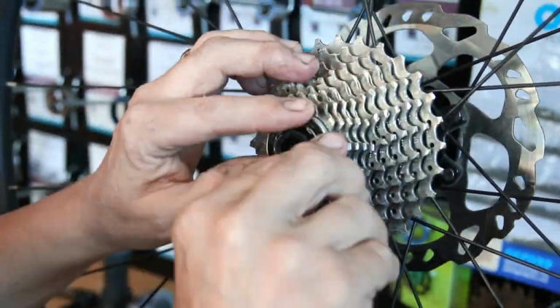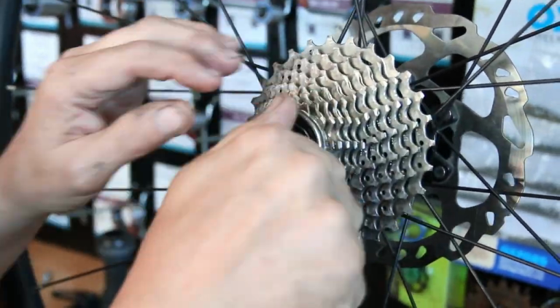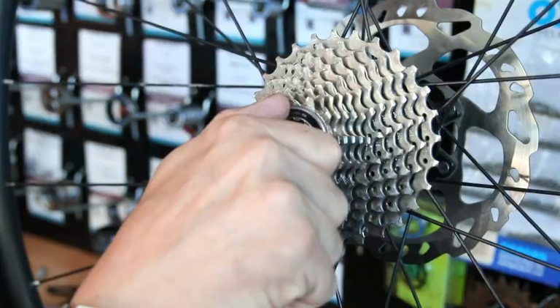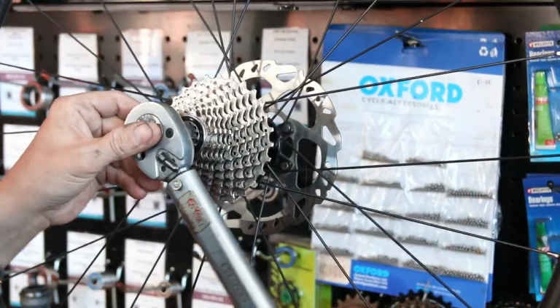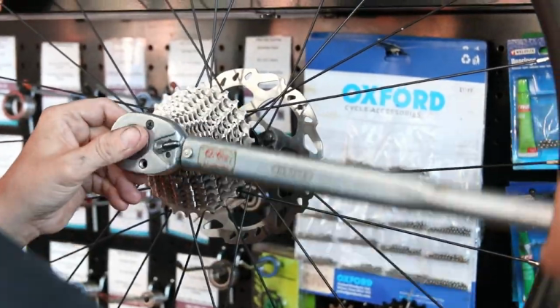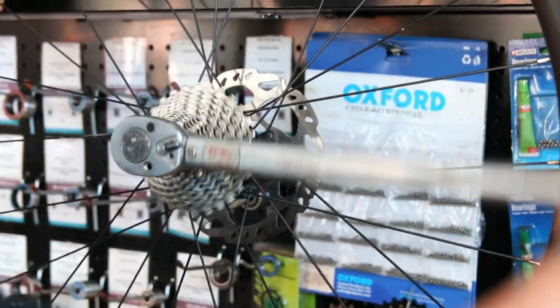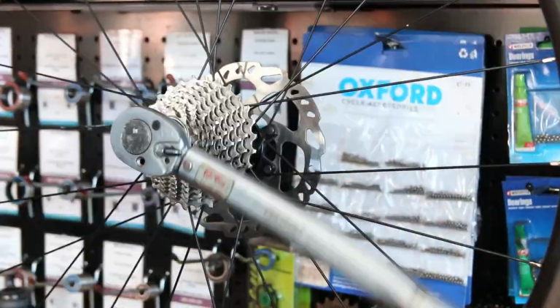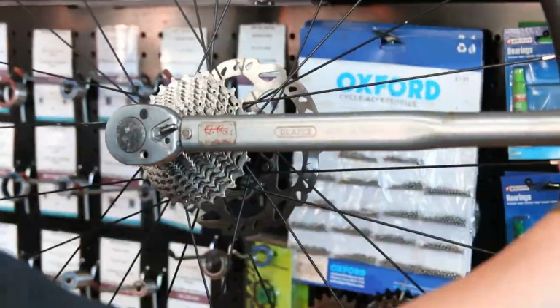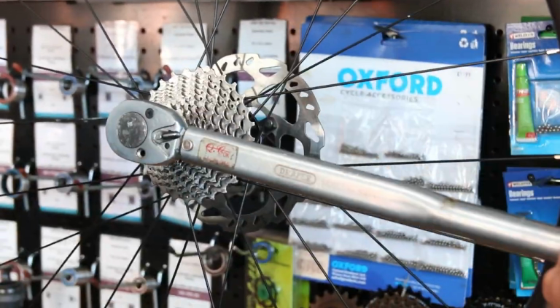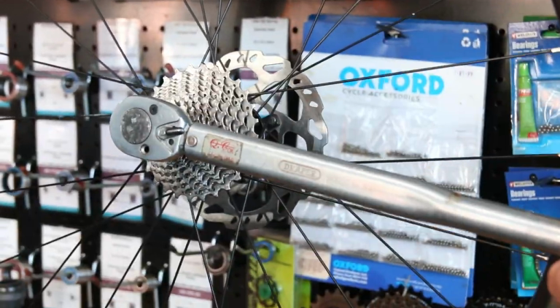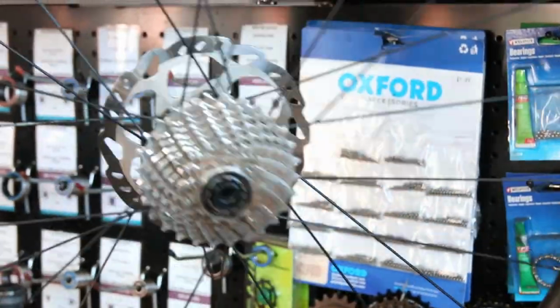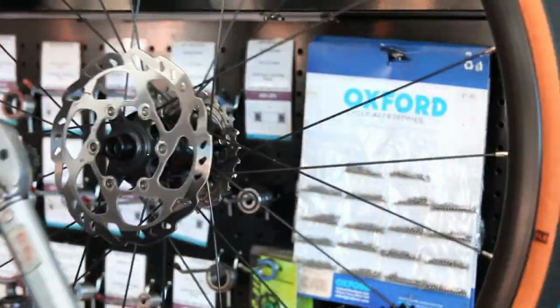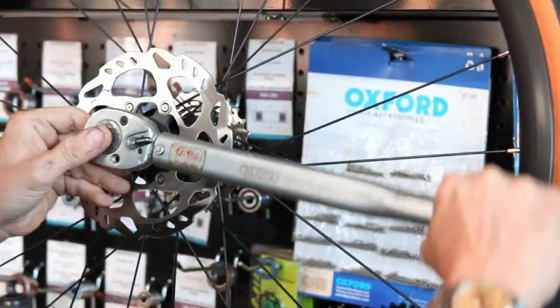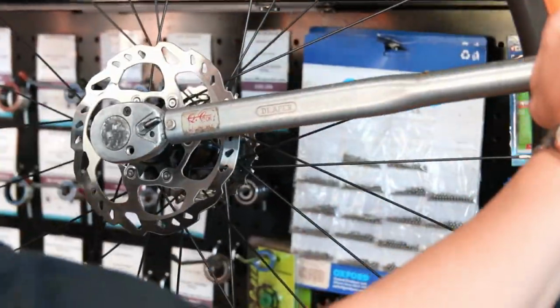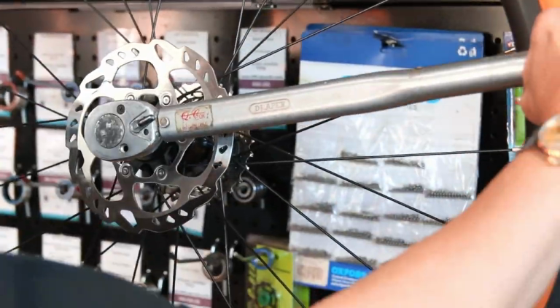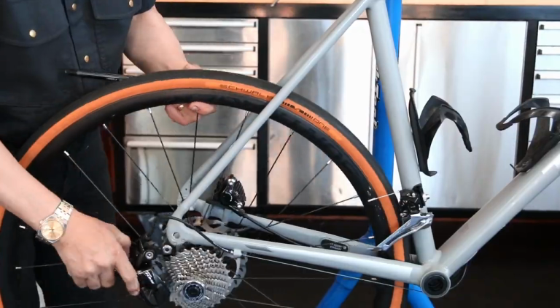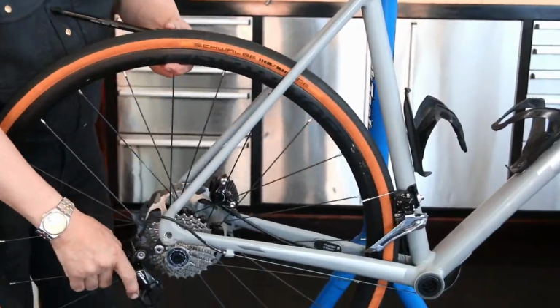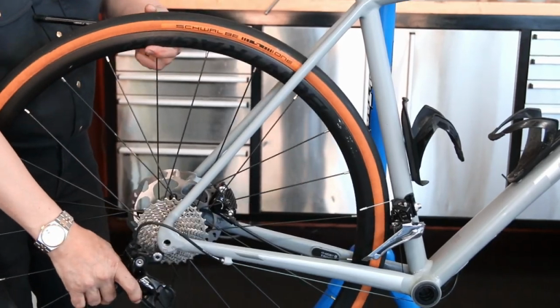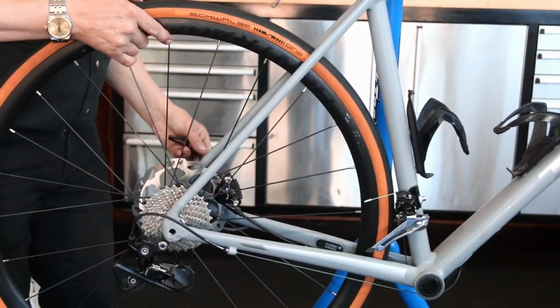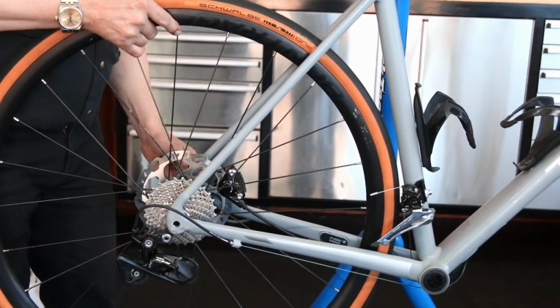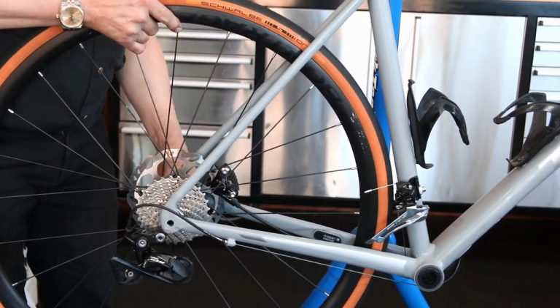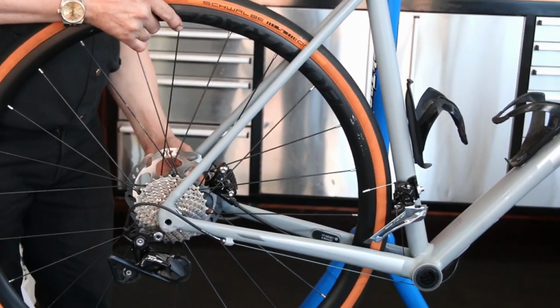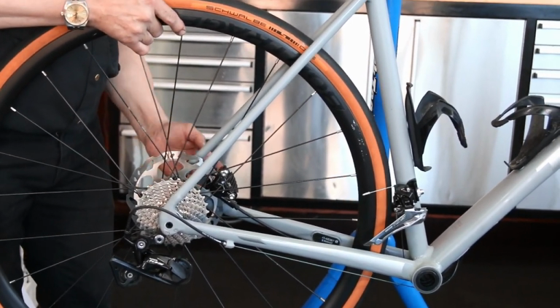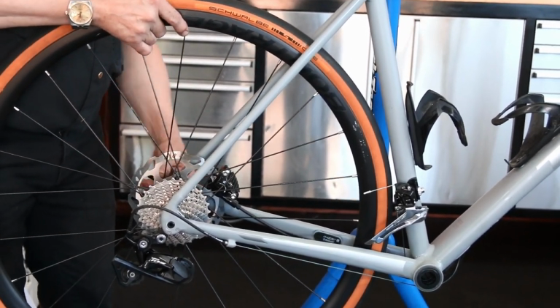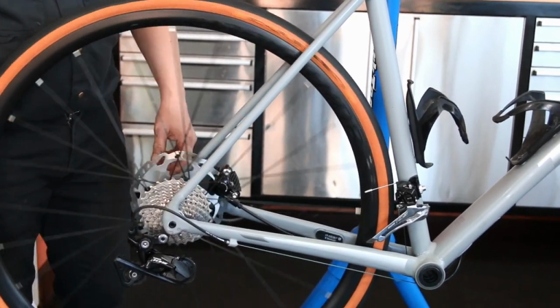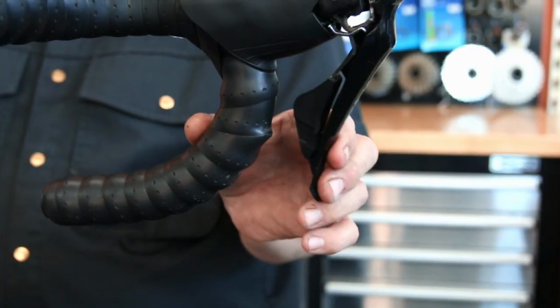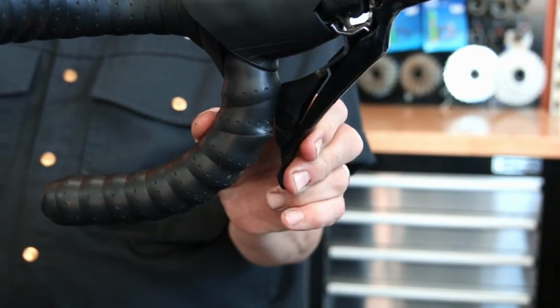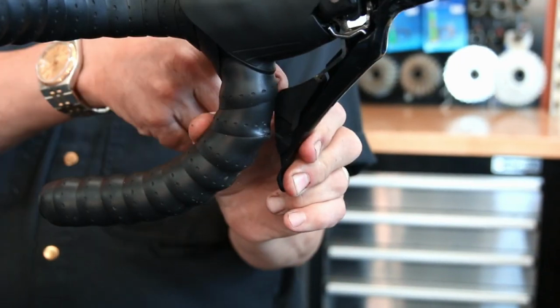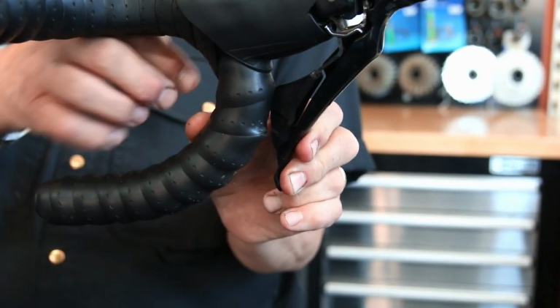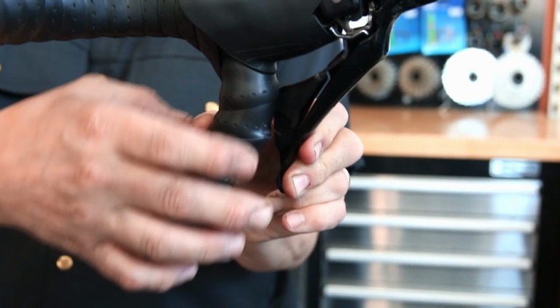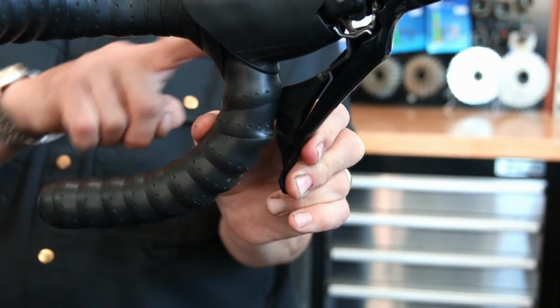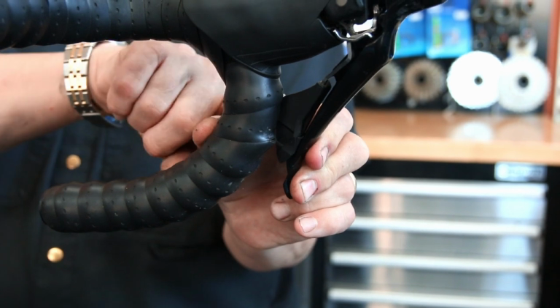Next up we torque up this locknut, then turn the wheel around and torque up that disc before putting it back in the bike.